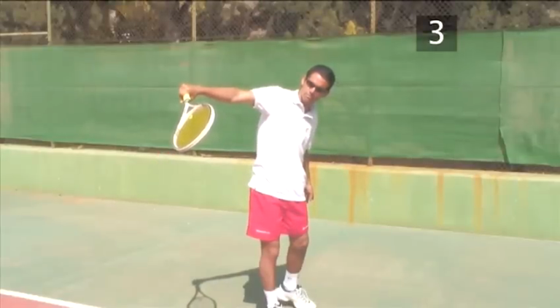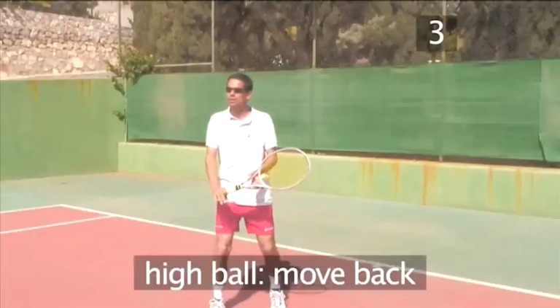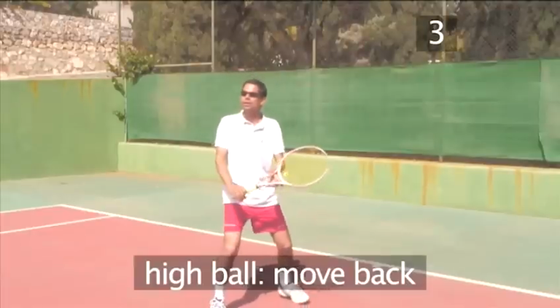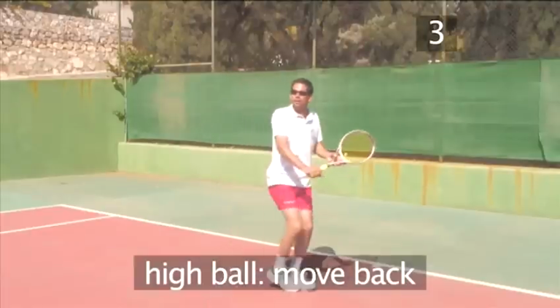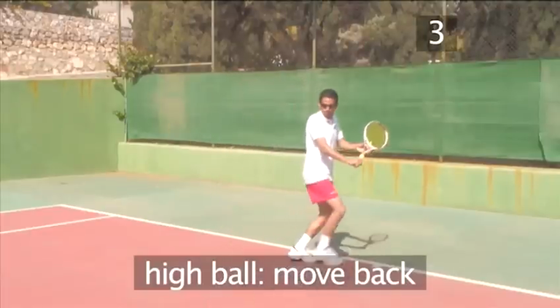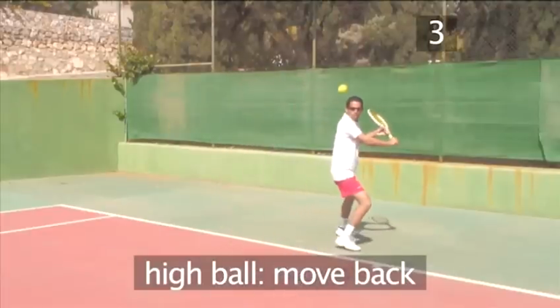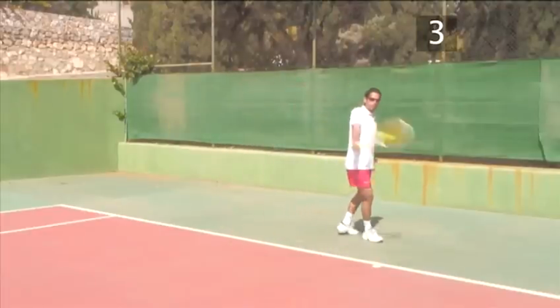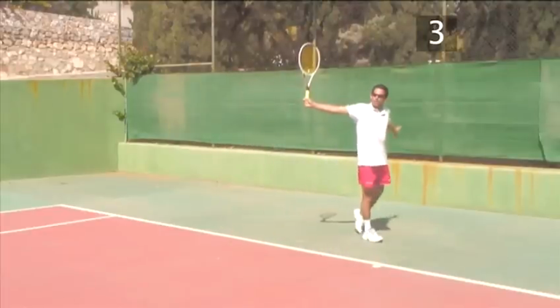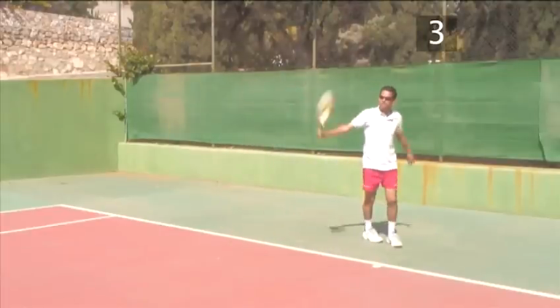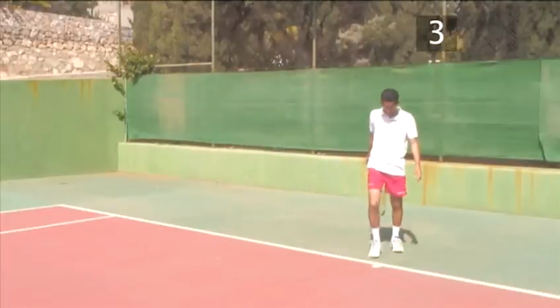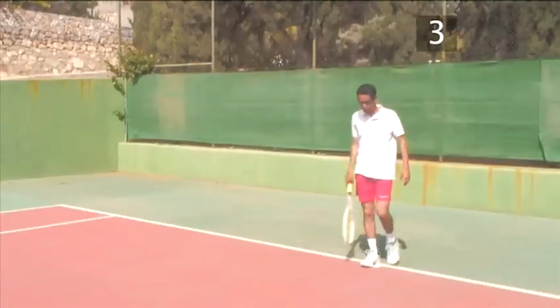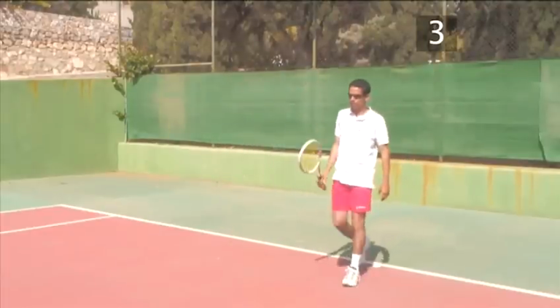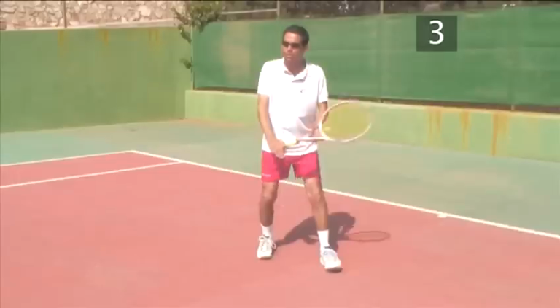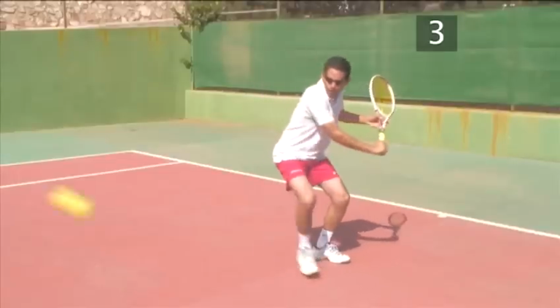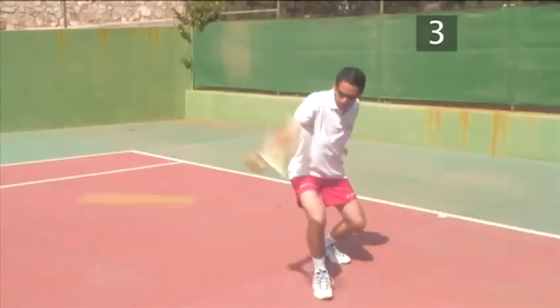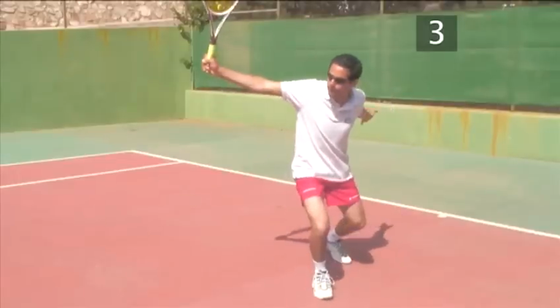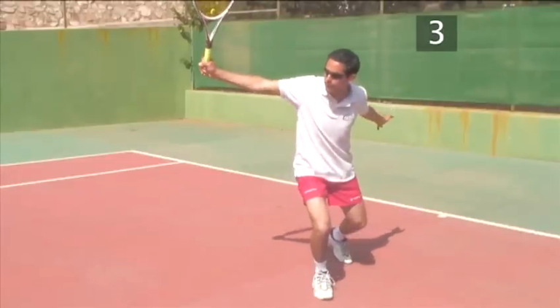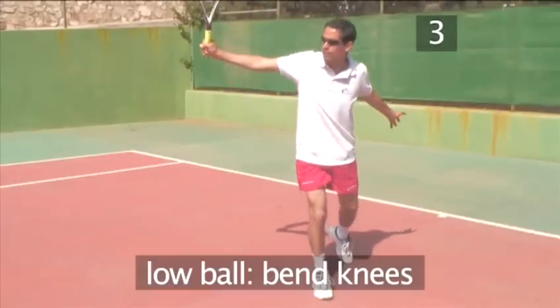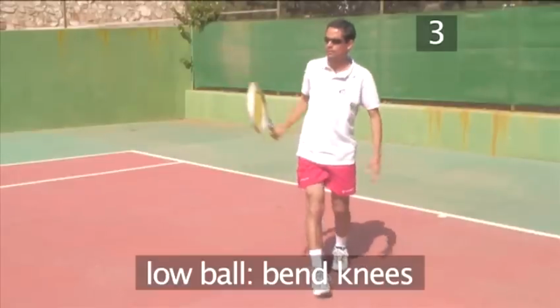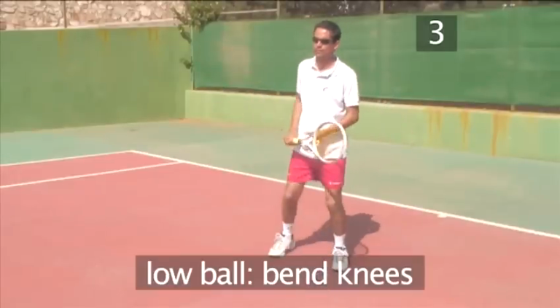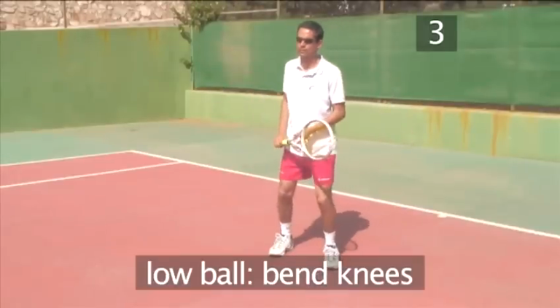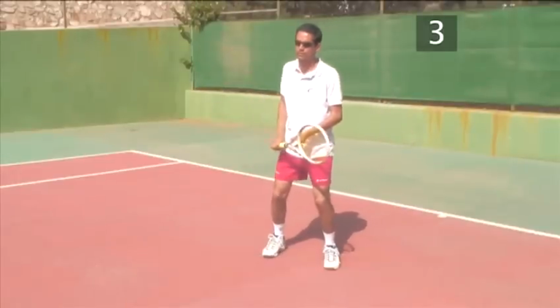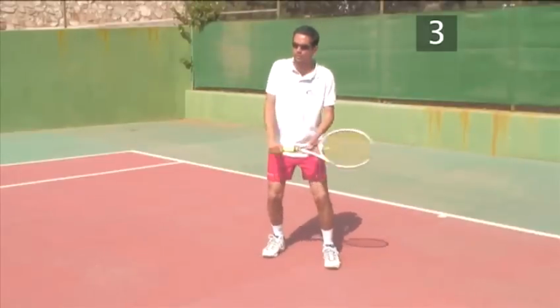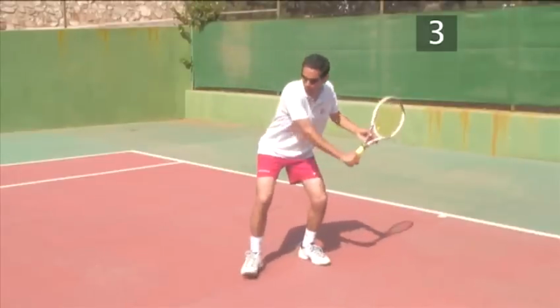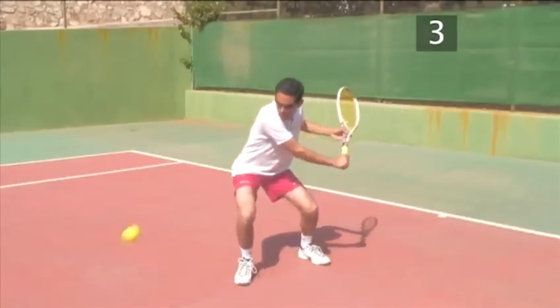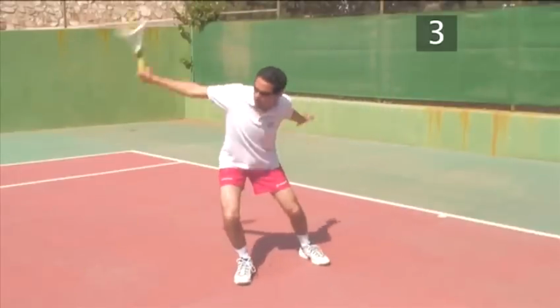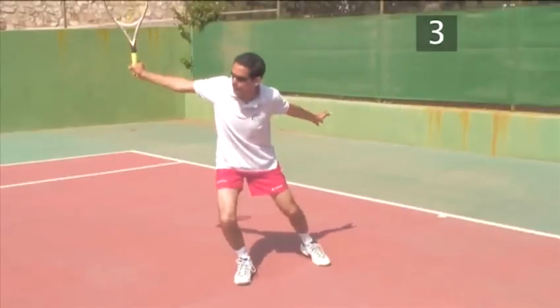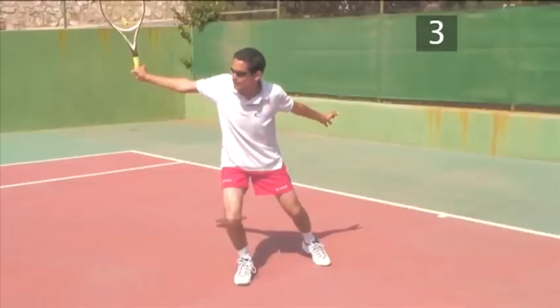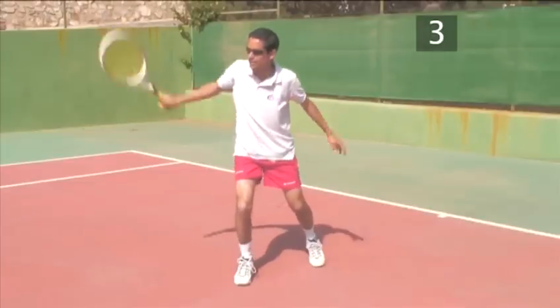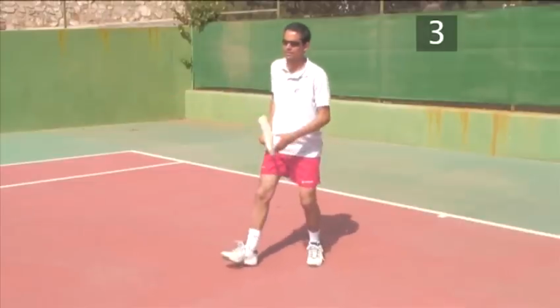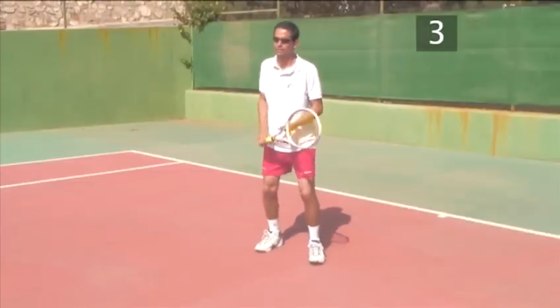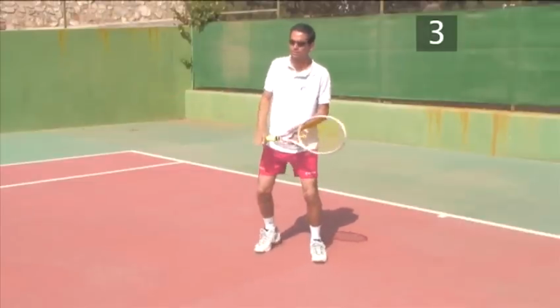If the racket head finishes too low, you may hit the ball into the net. If the ball is coming in too high, simply move backwards until it drops to the correct height. To play a low ball, bend your knees to drop your hips to the height of the ball. Make sure you don't stand up until you have hit the ball.